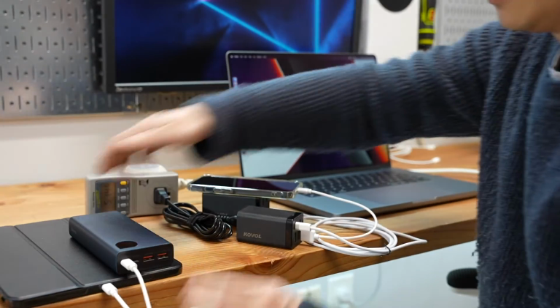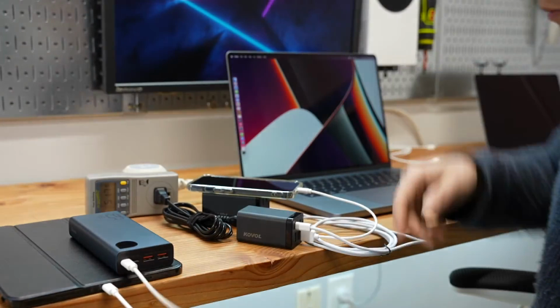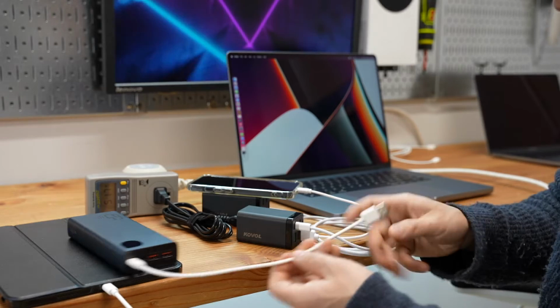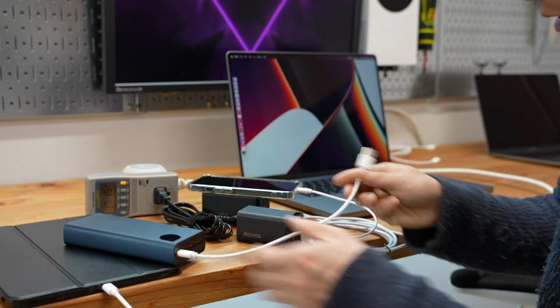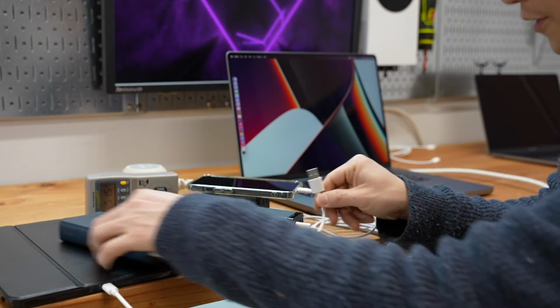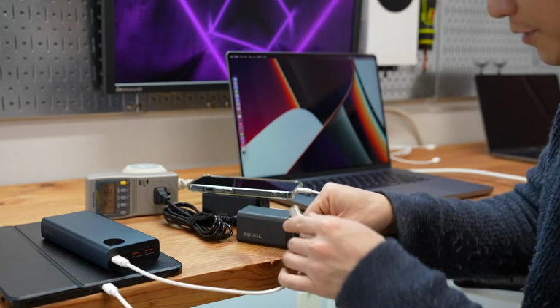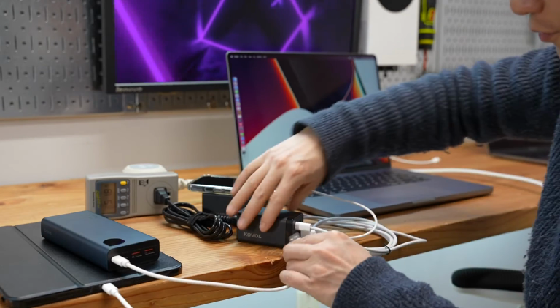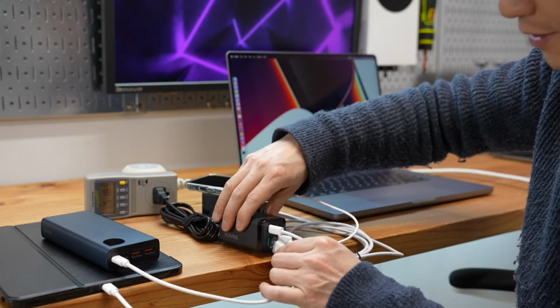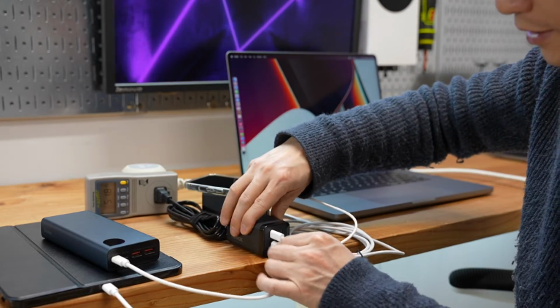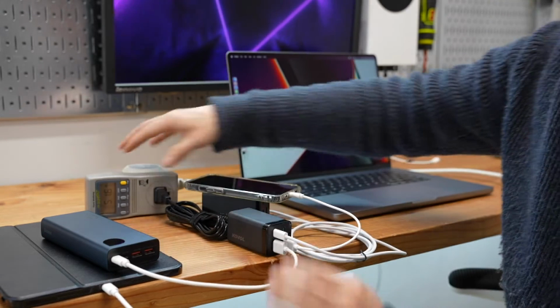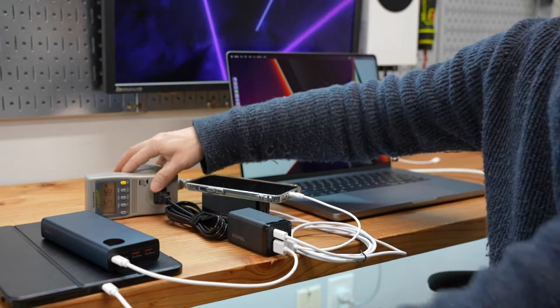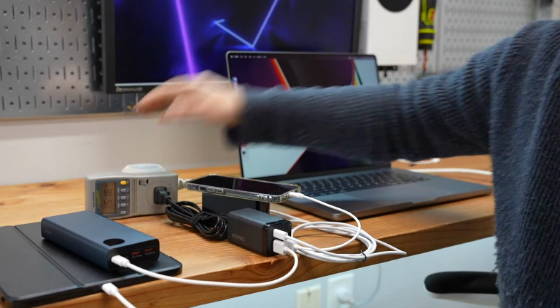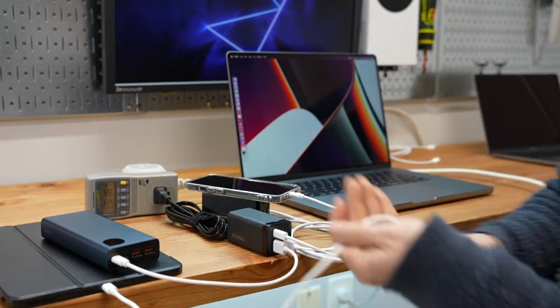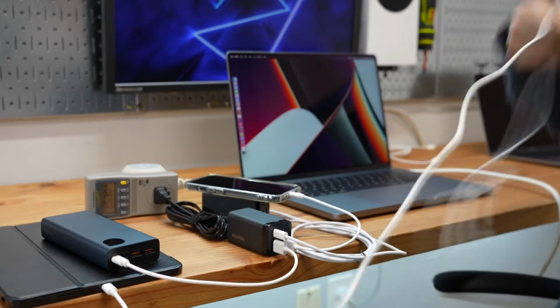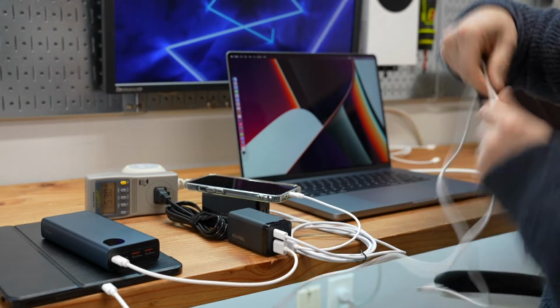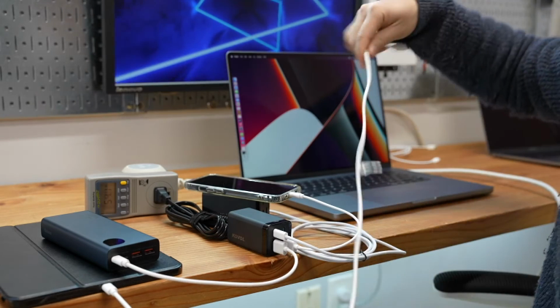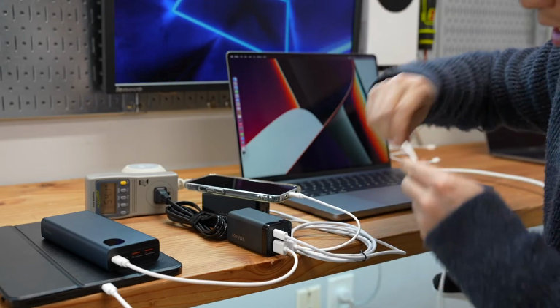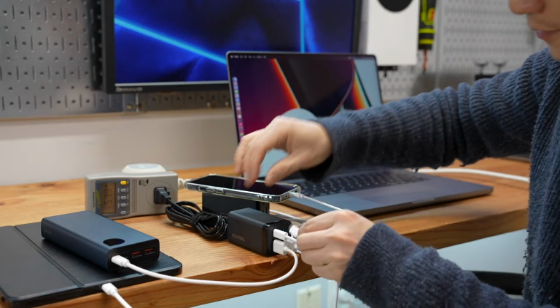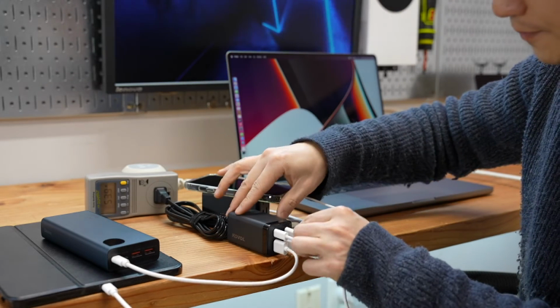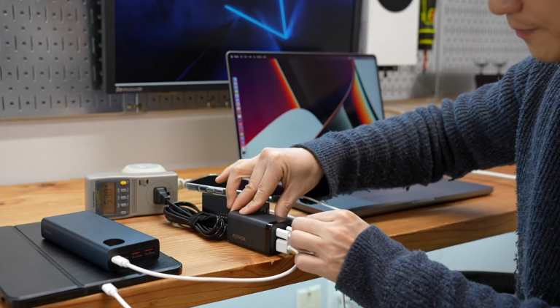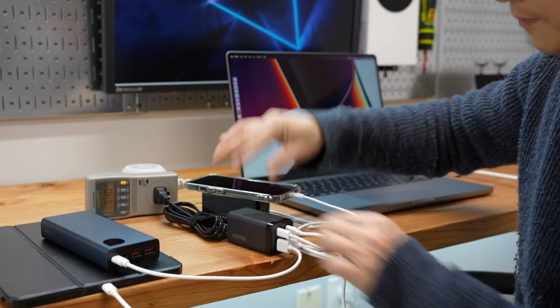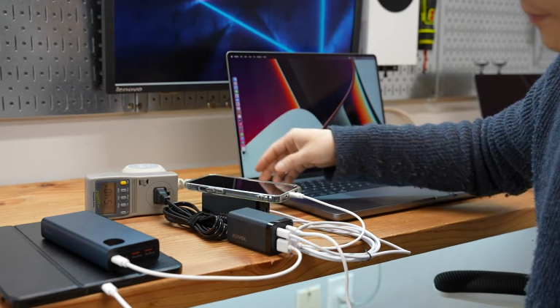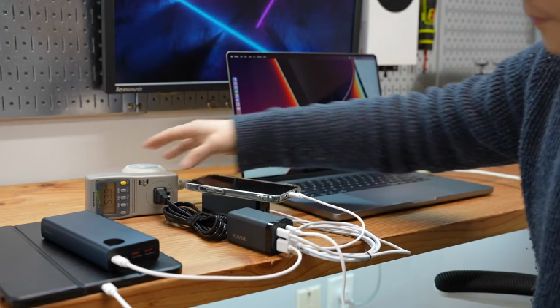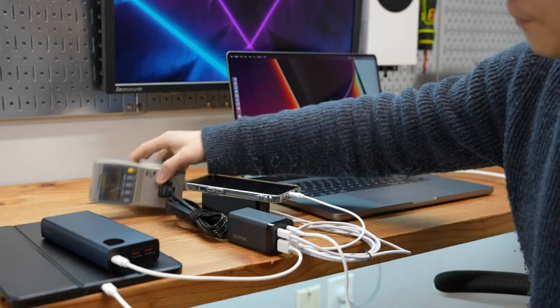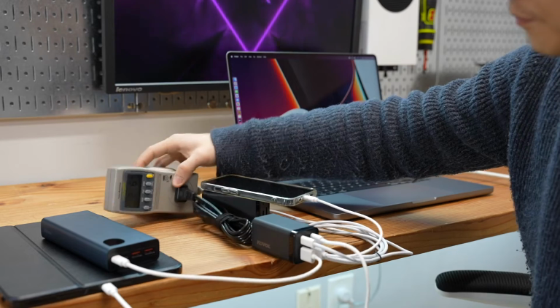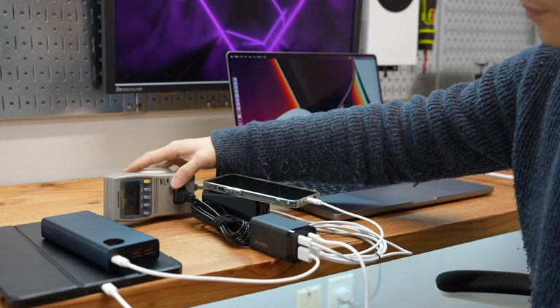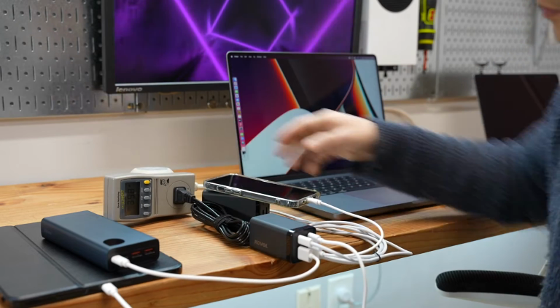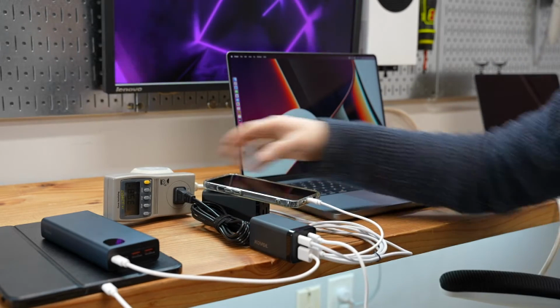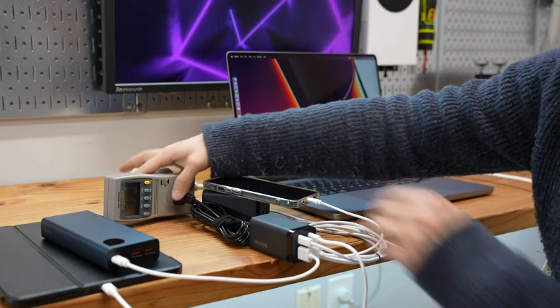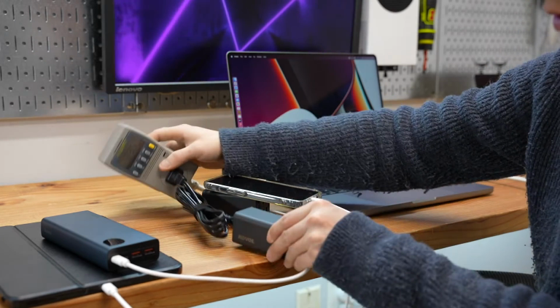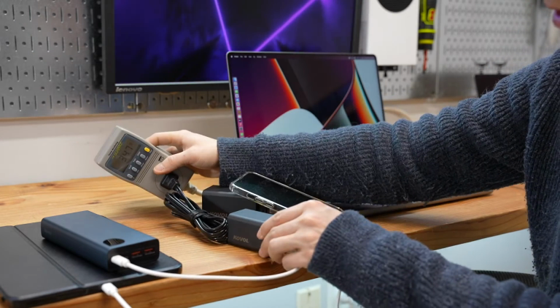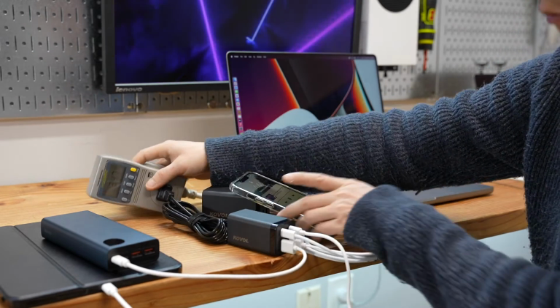Let me also connect the other two devices — the battery bank and the iPad — to this smaller 65W adapter.